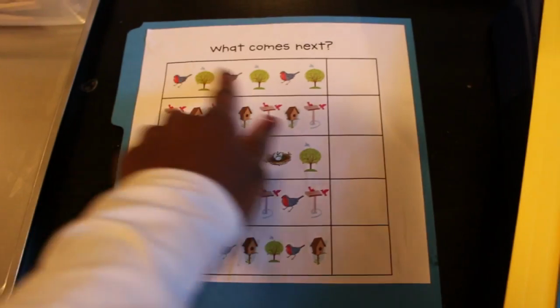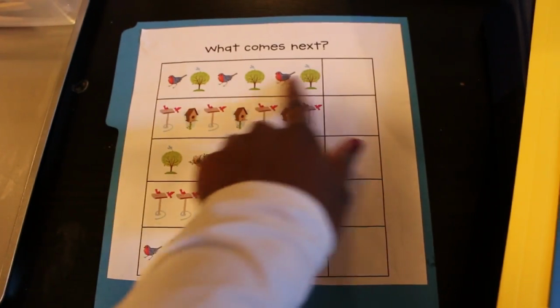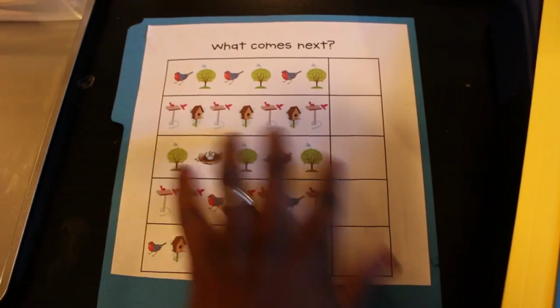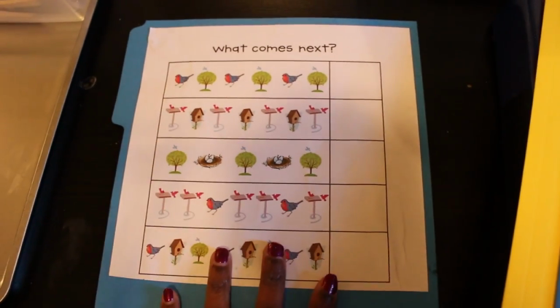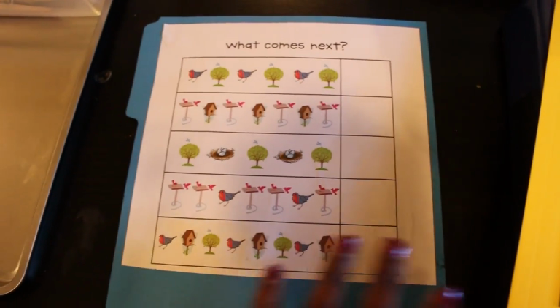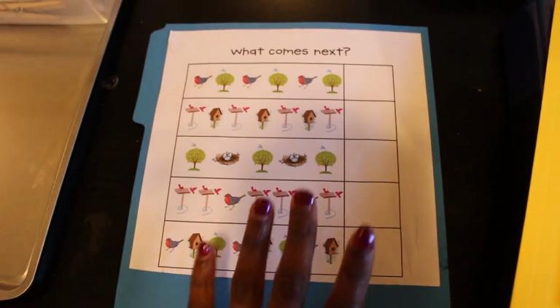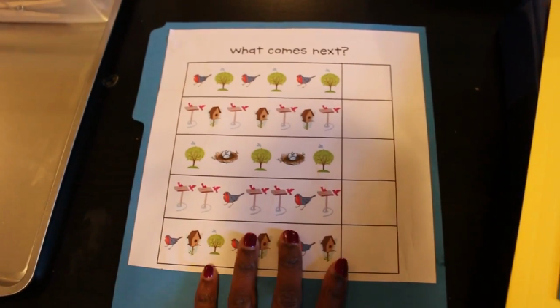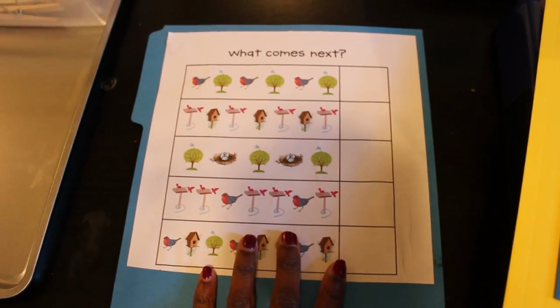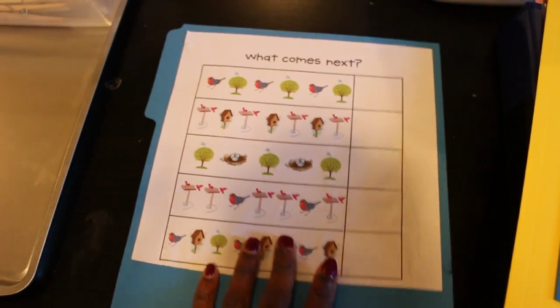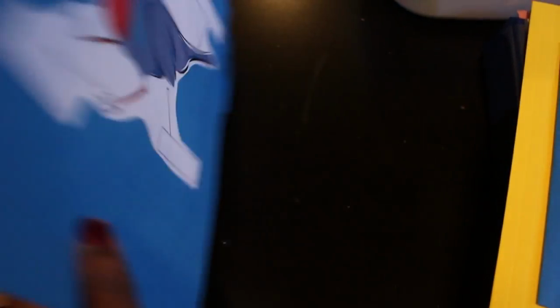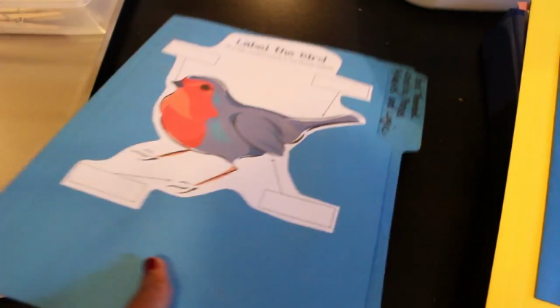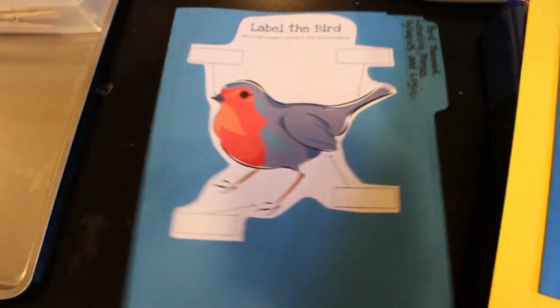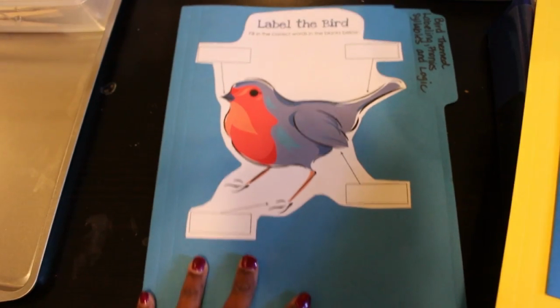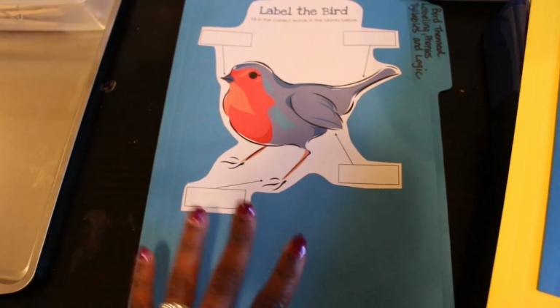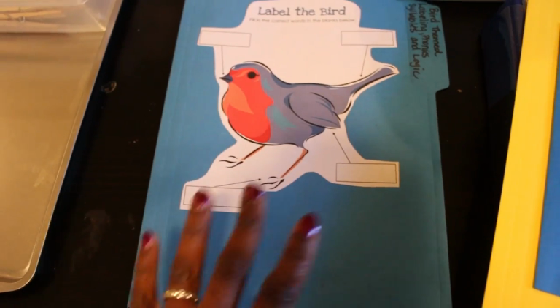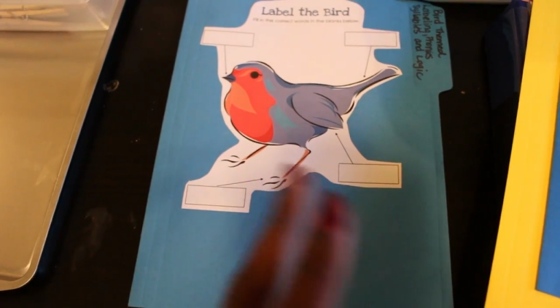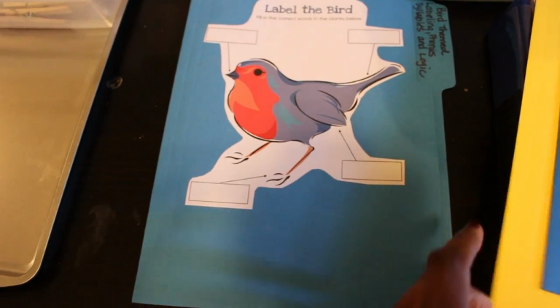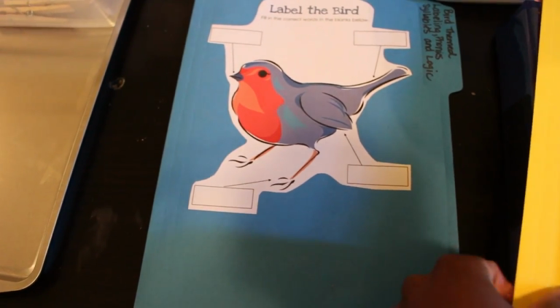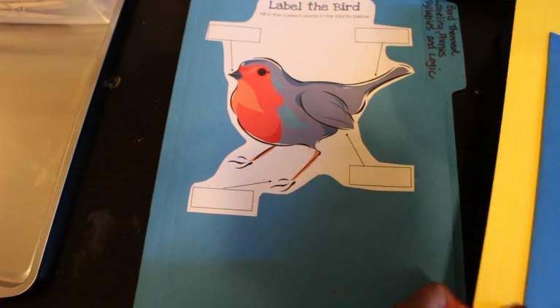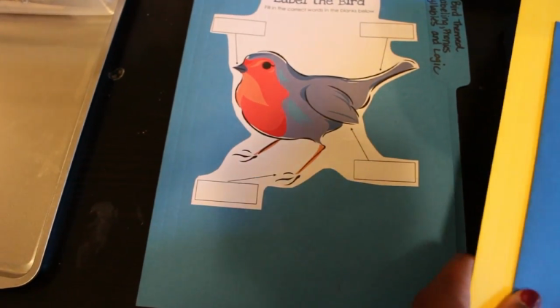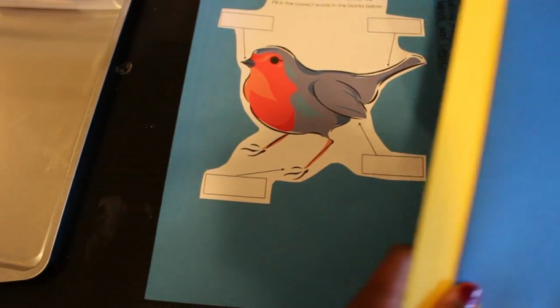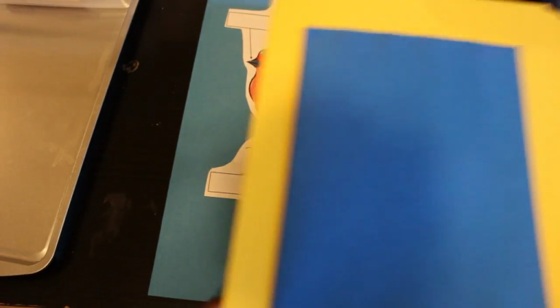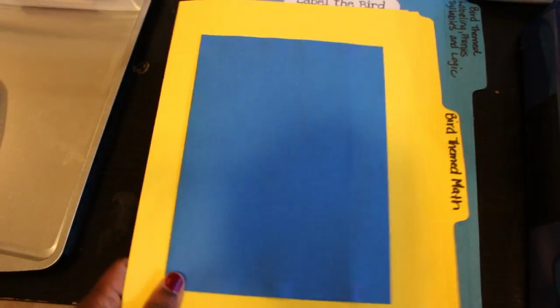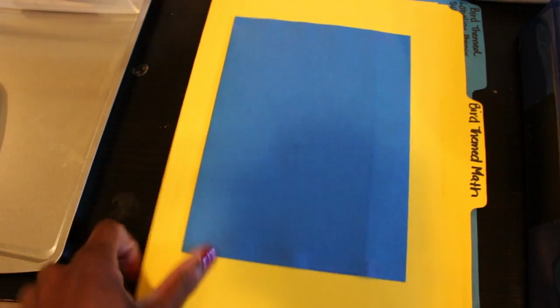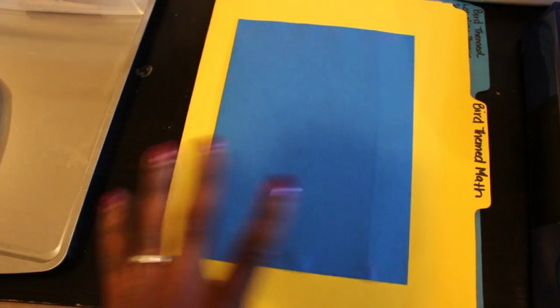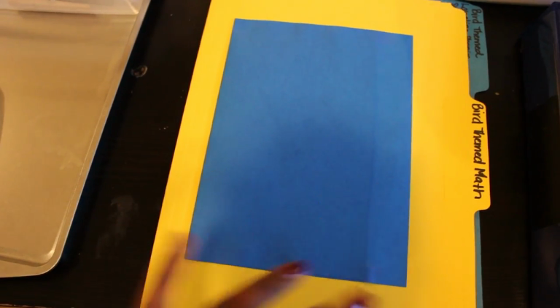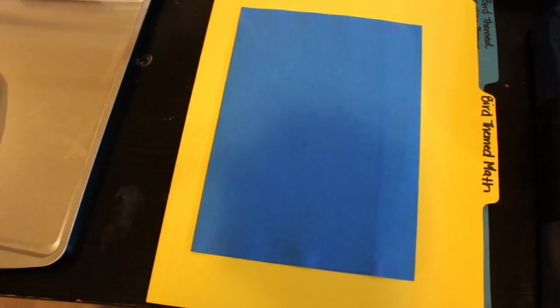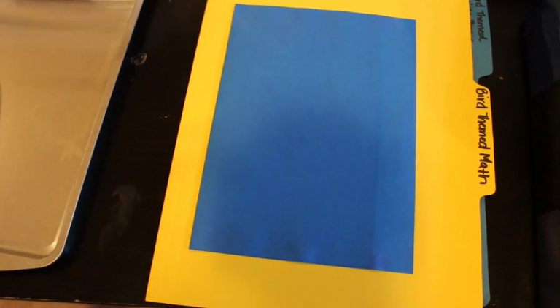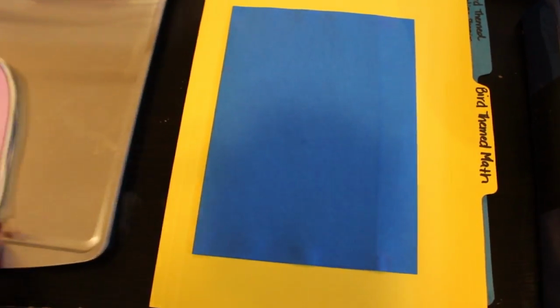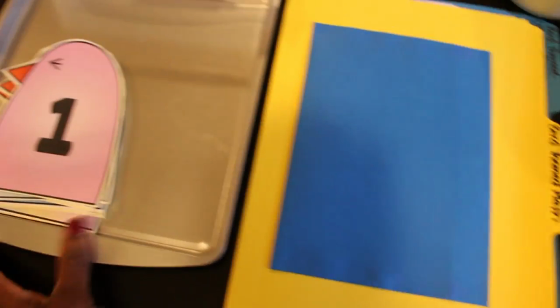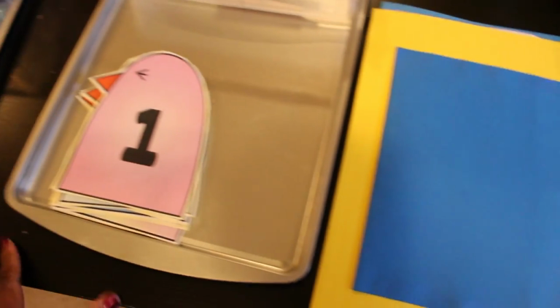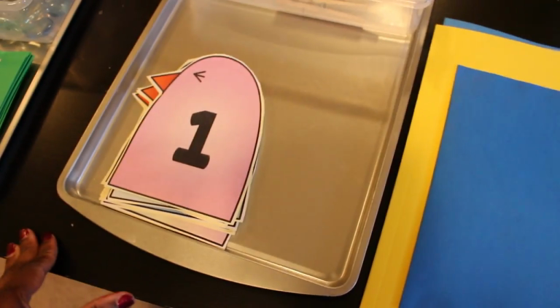Finally, there's a 'what comes next' pattern activity — the pieces are also included in the pocket. I'm really loving the file folder system right now. I find they work really well because they're durable and the pockets keep everything in order.